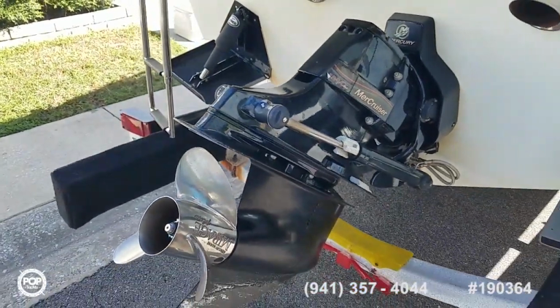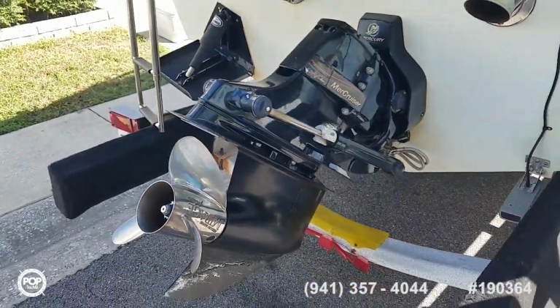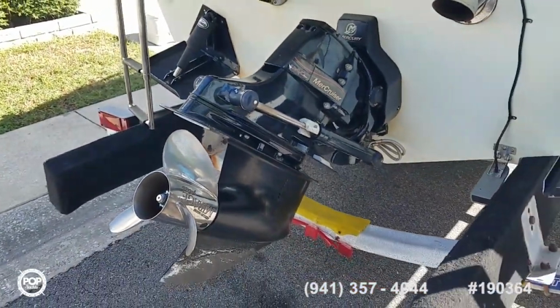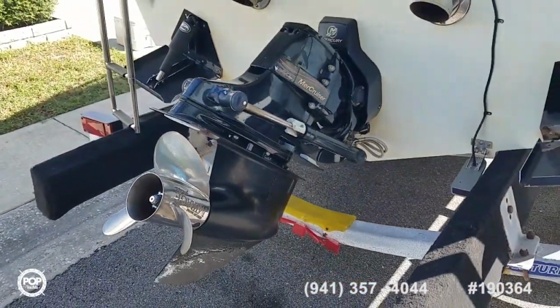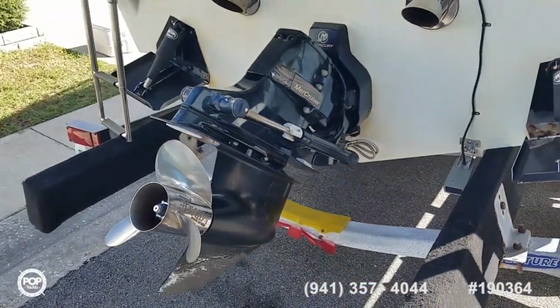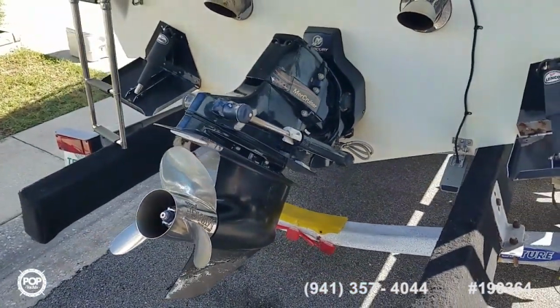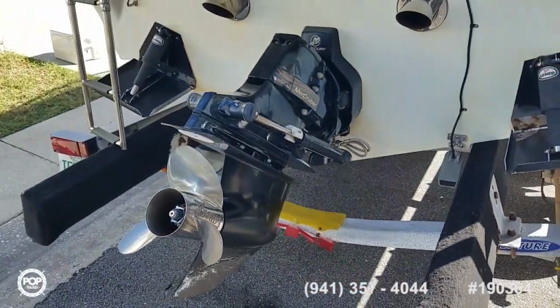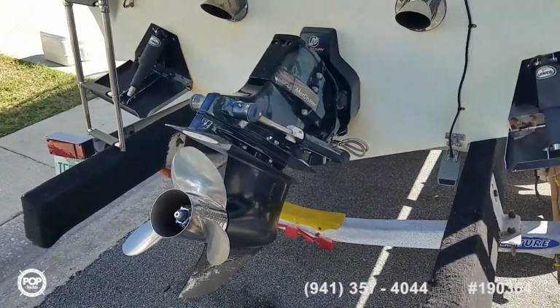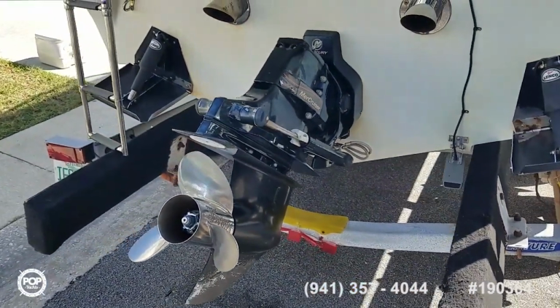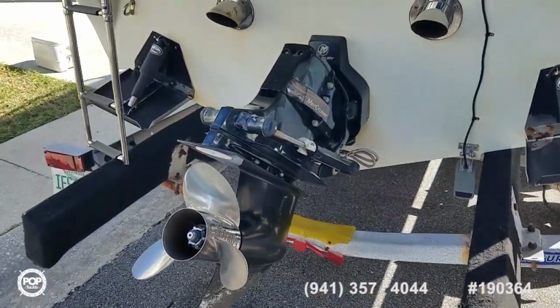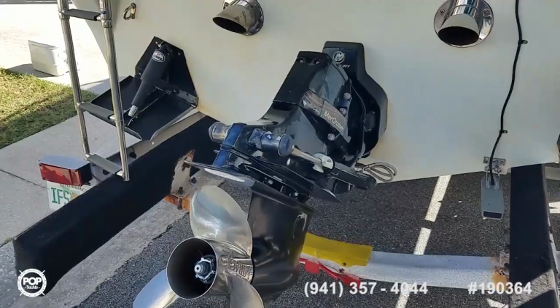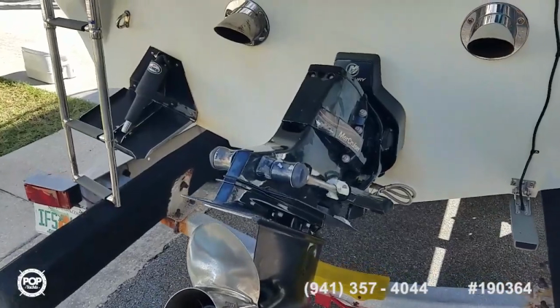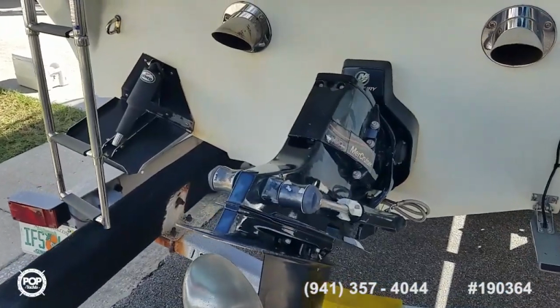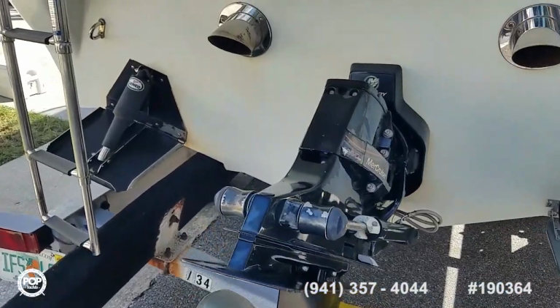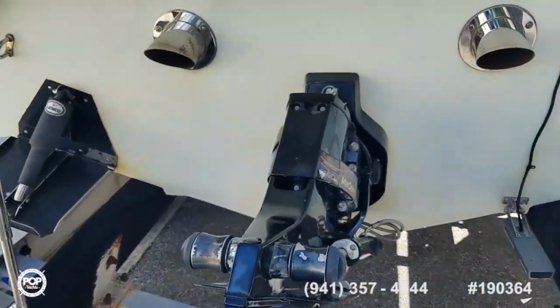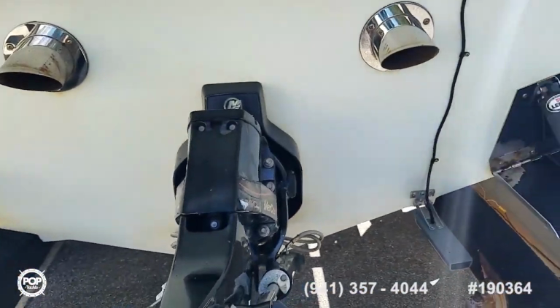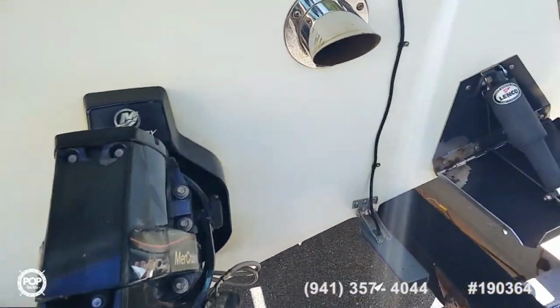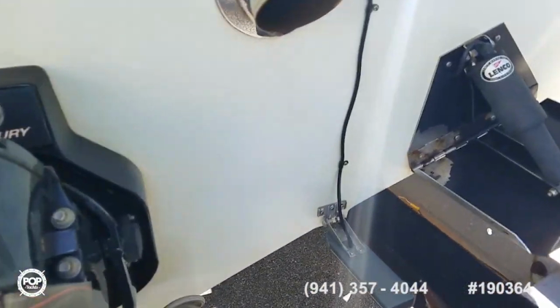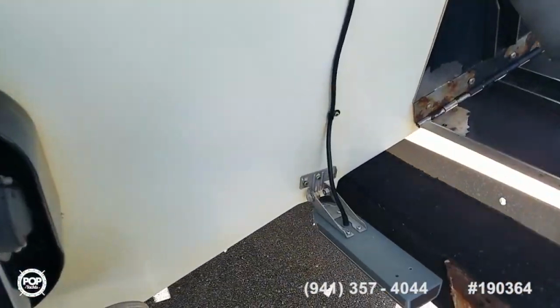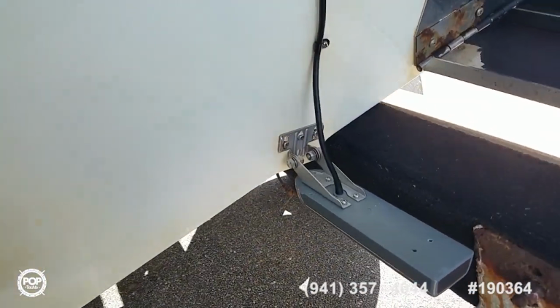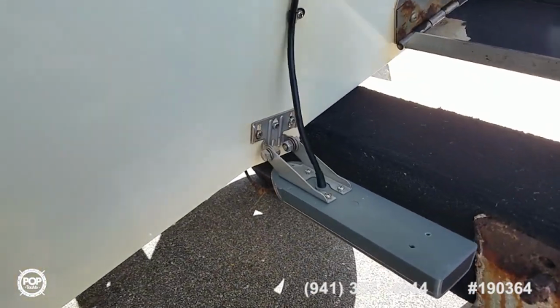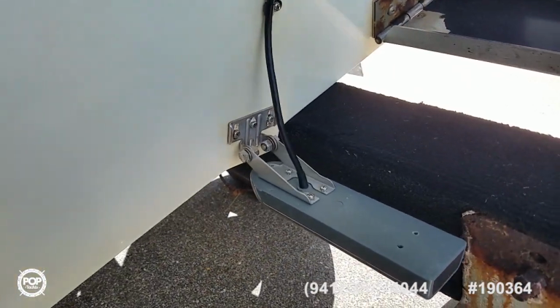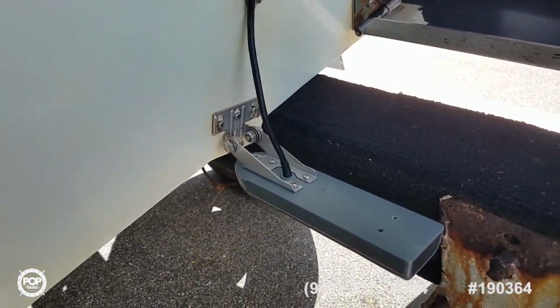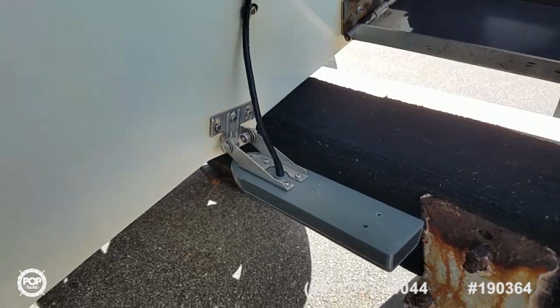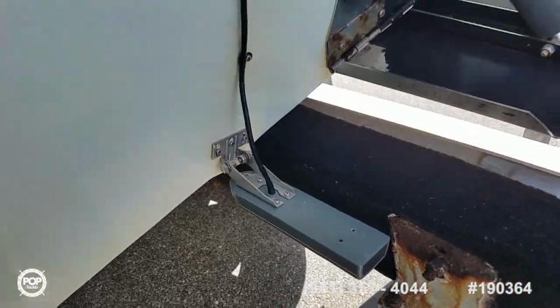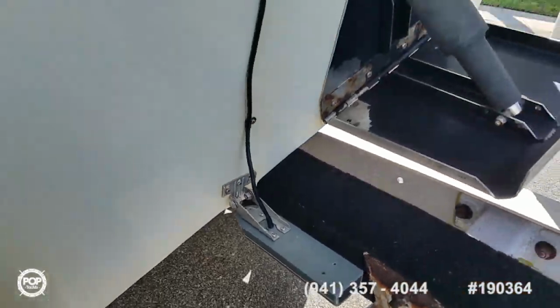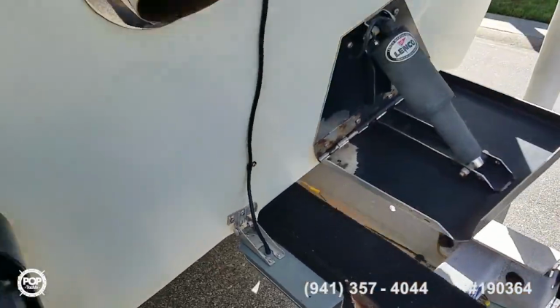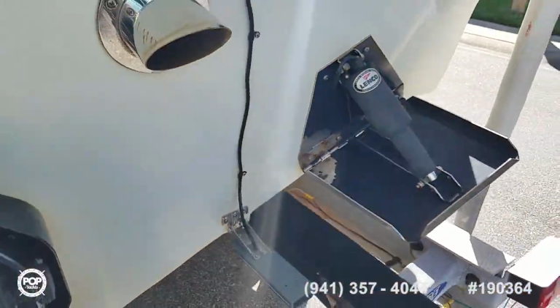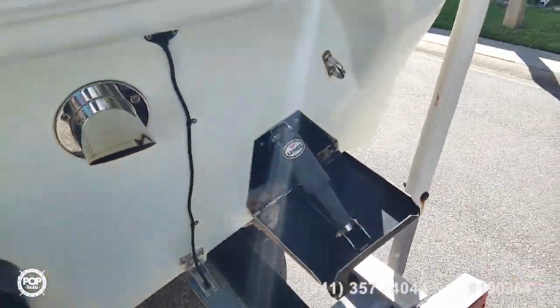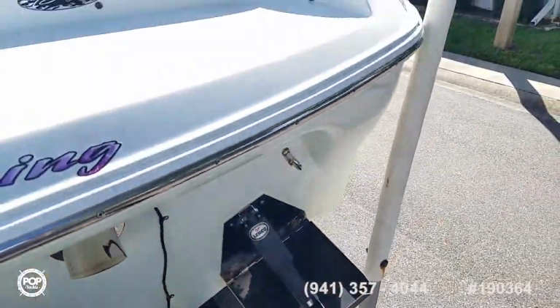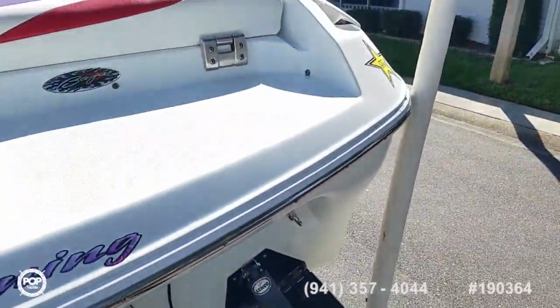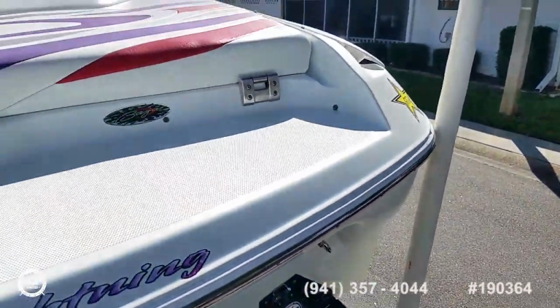Most recently a starter and alternator were replaced, as well as the bilge pump. You can see the transducer for the onboard Garmin color GPS and fish finder screen.